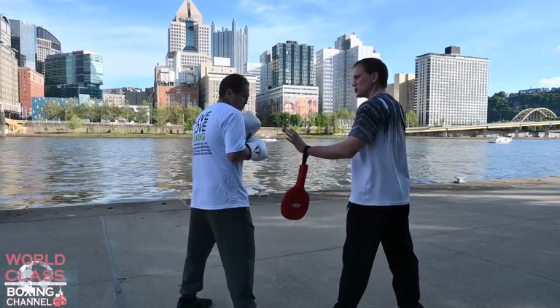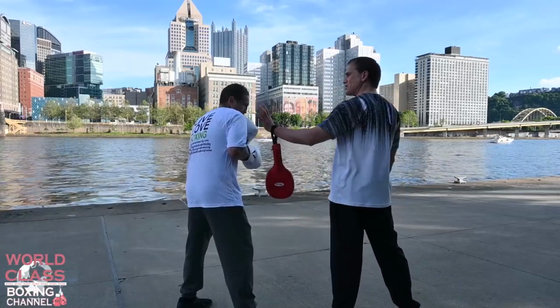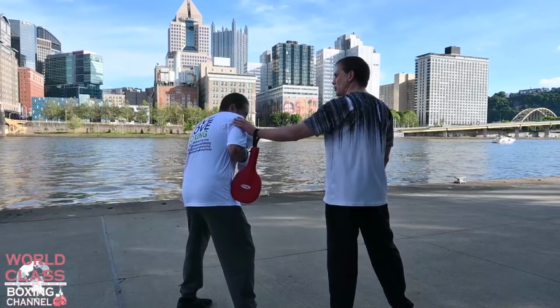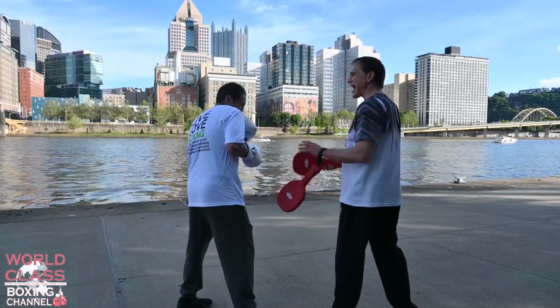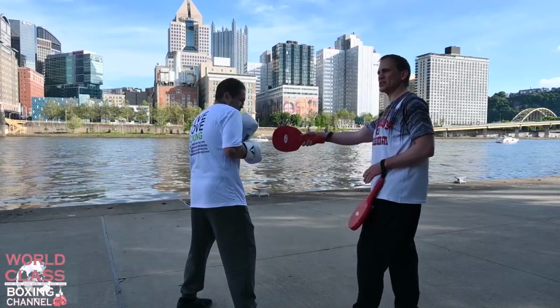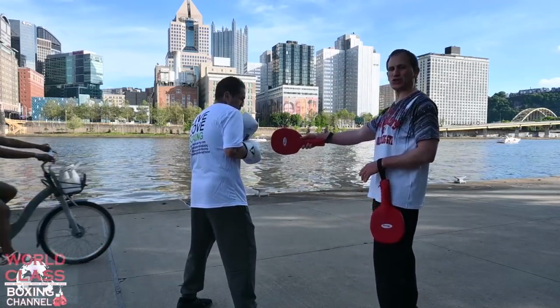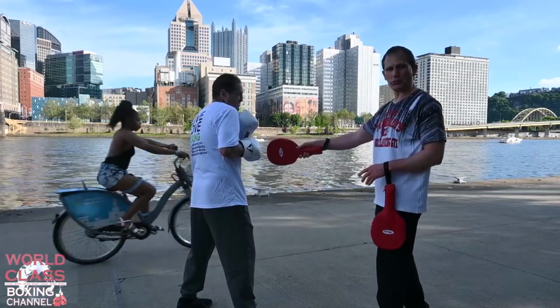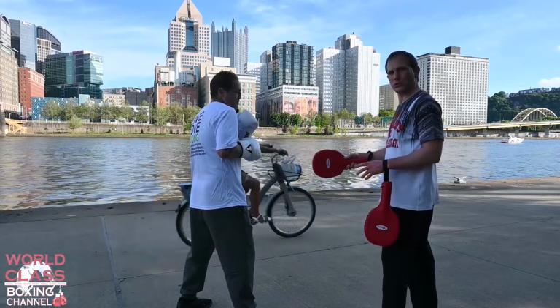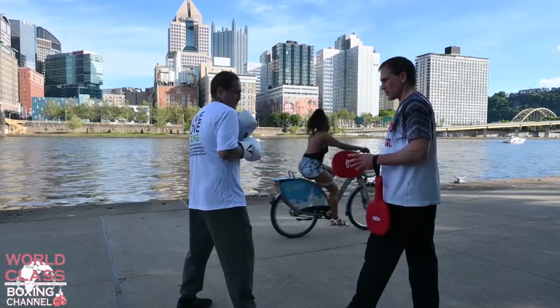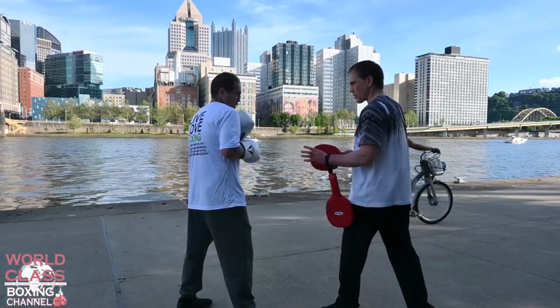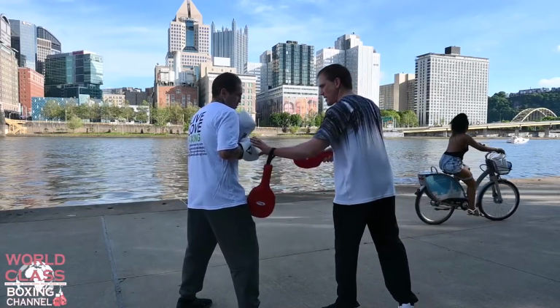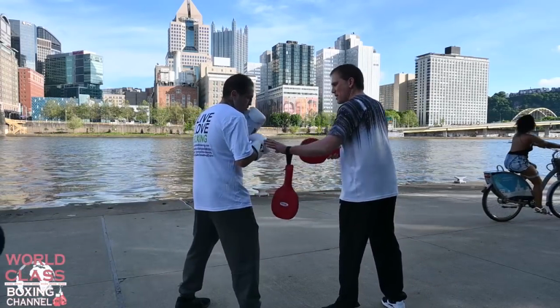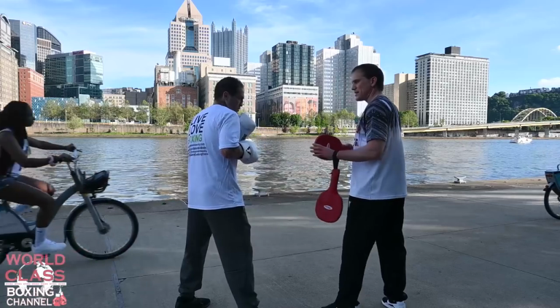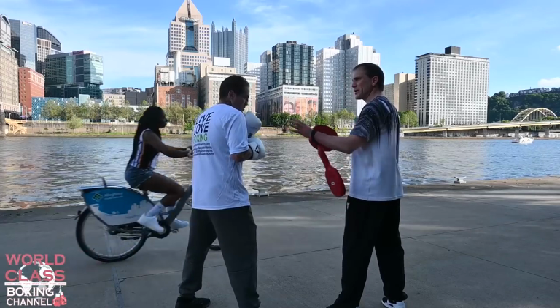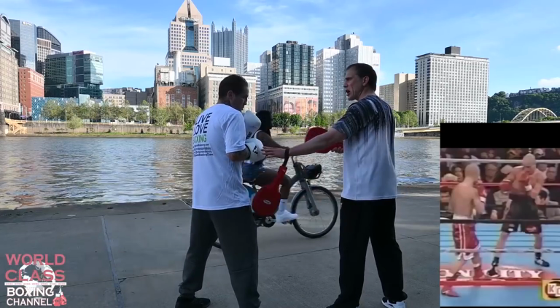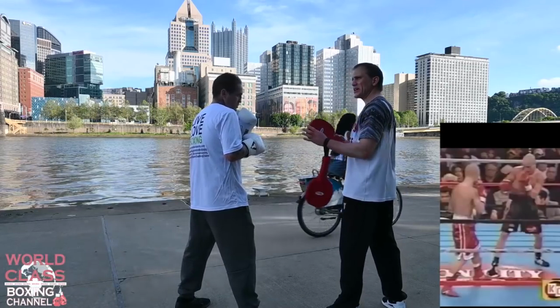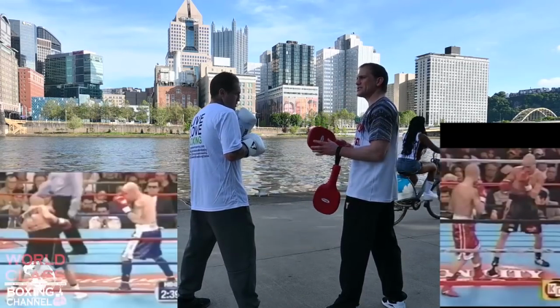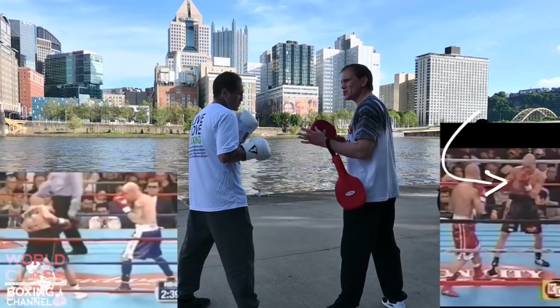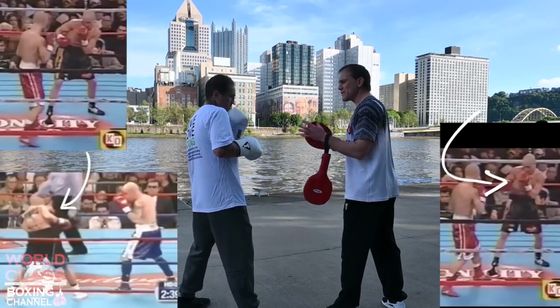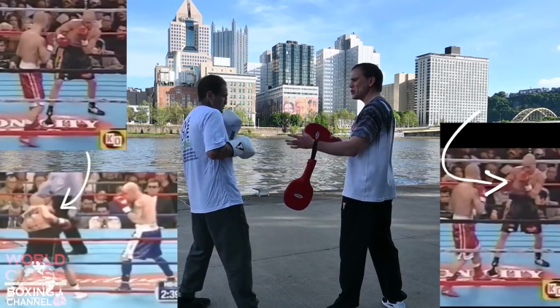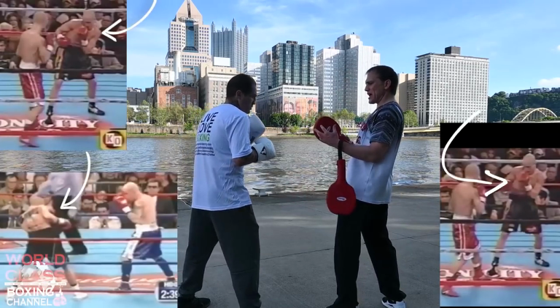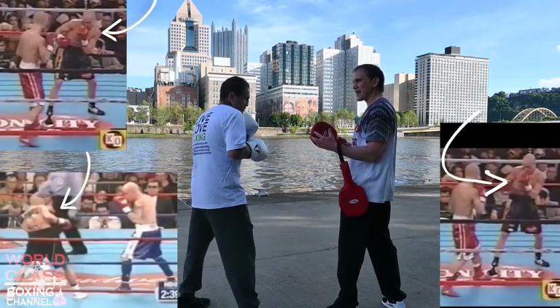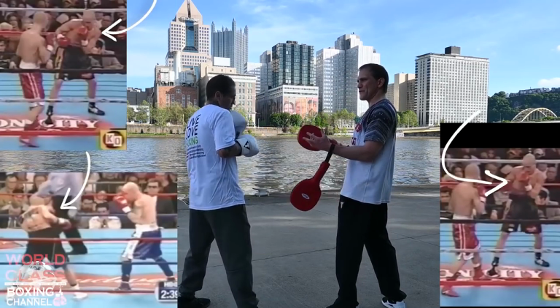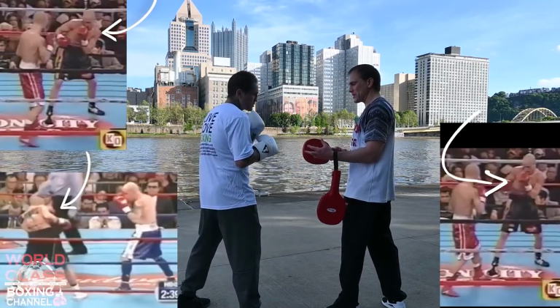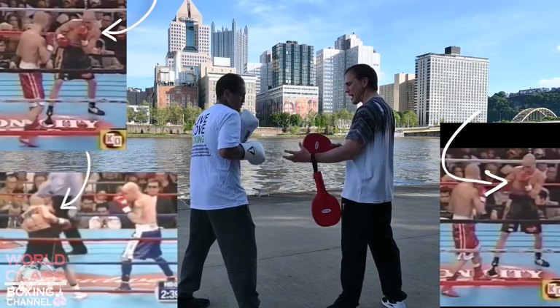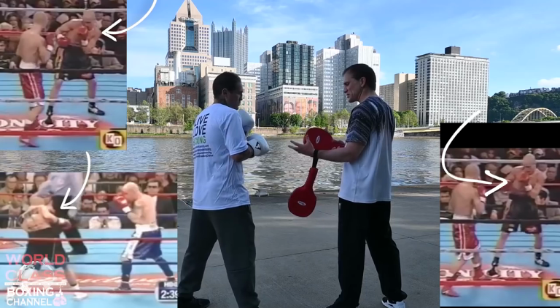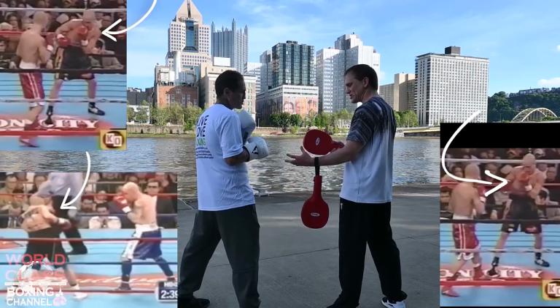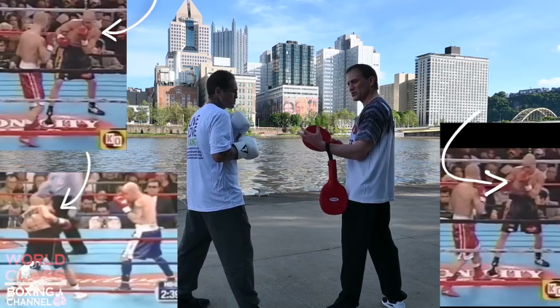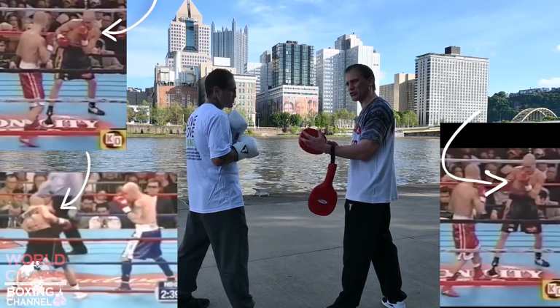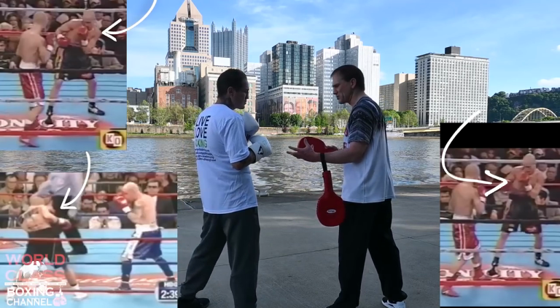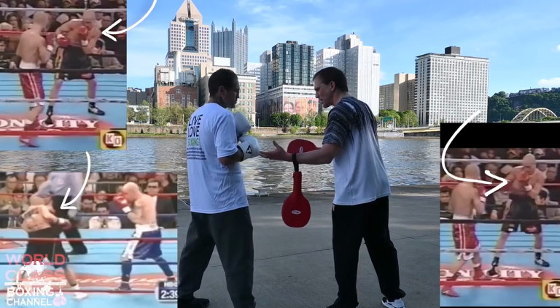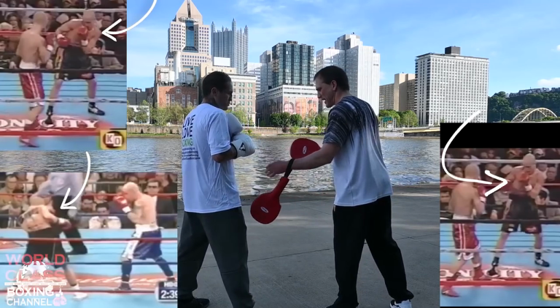His right shoulder was higher than his left shoulder, and that's where he would start. So he could always give it to you and take it away from you, because that was his base. That was his strength. That was his body mechanics.